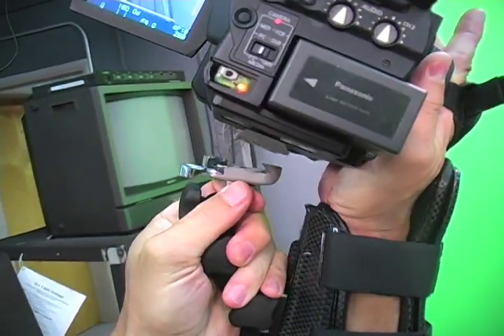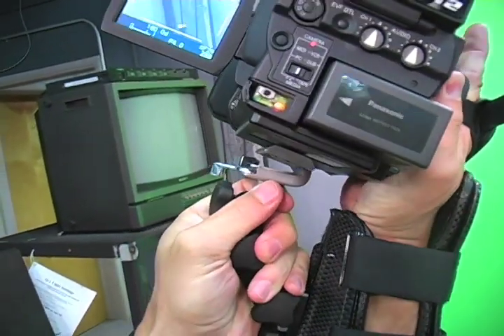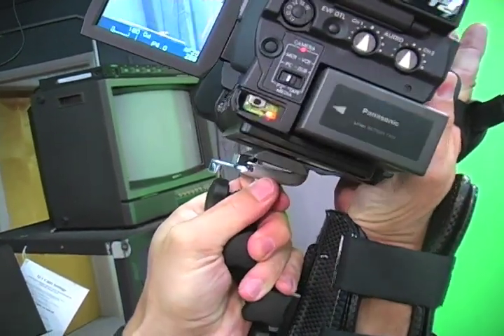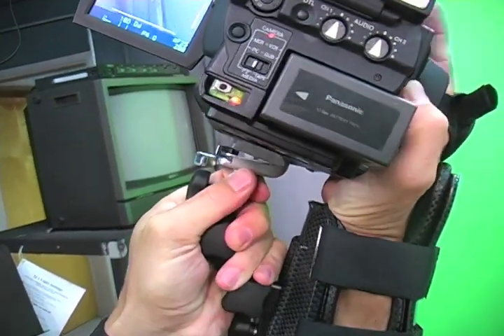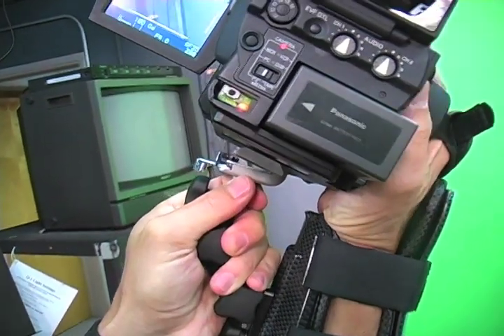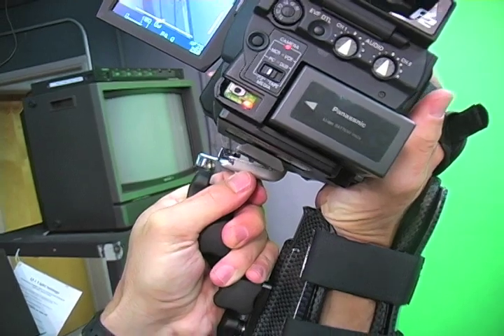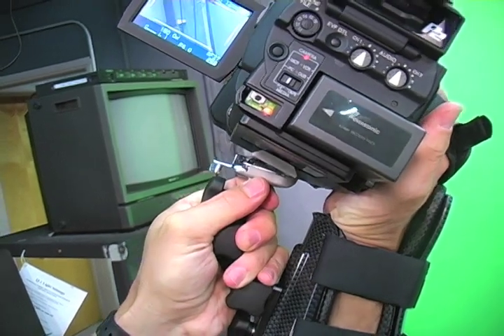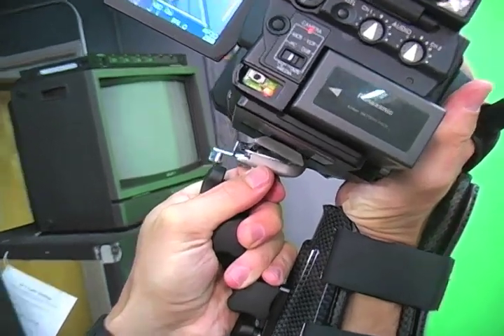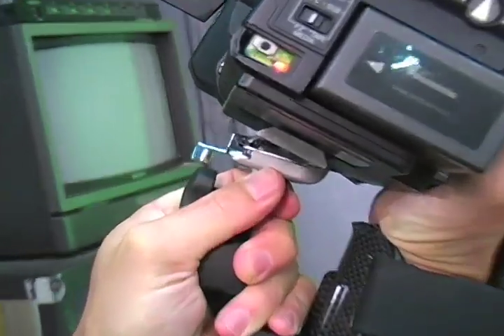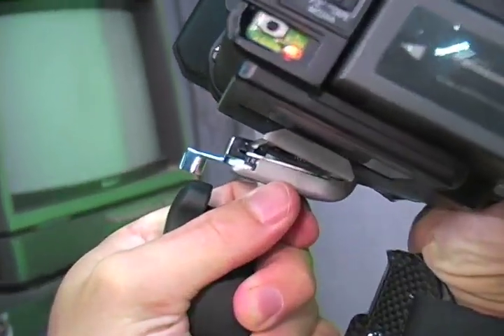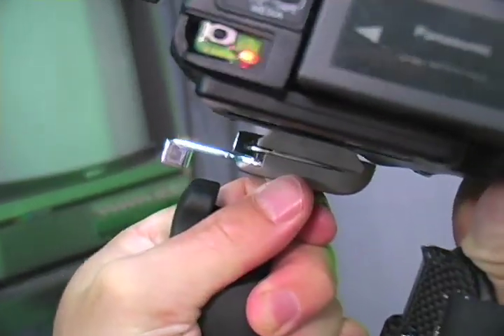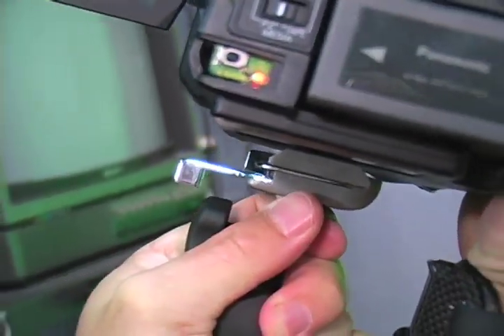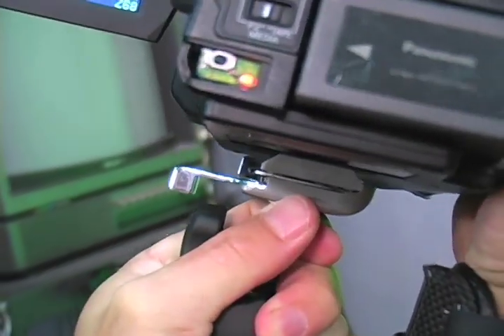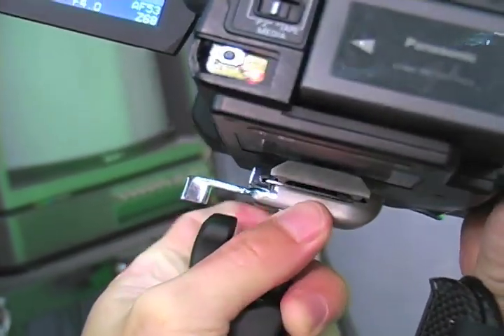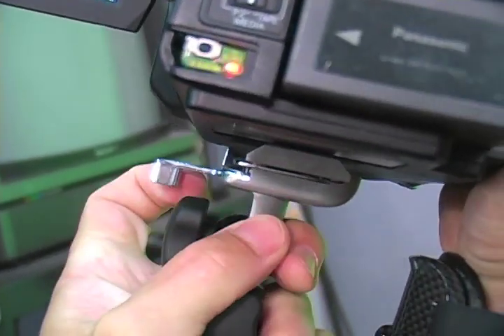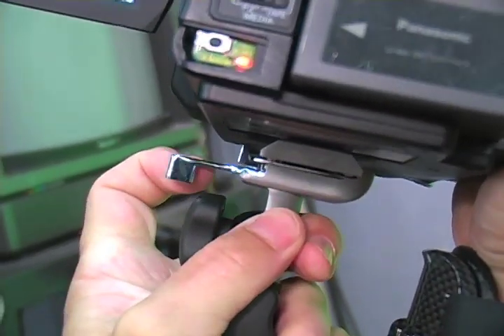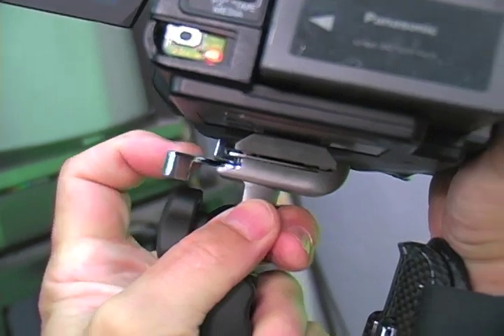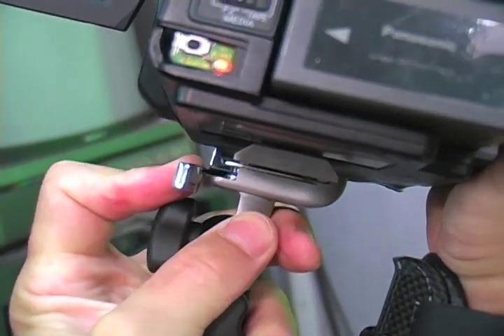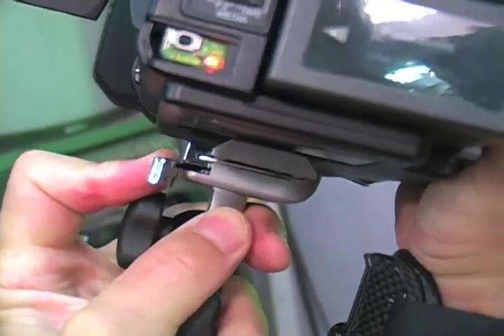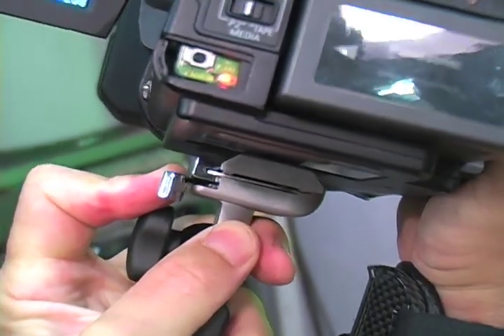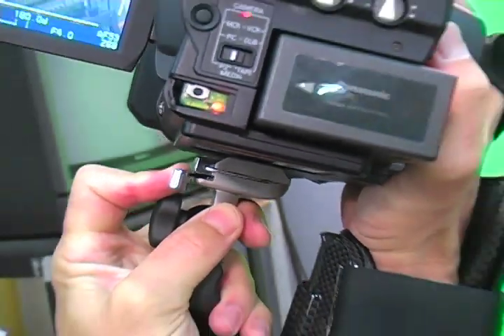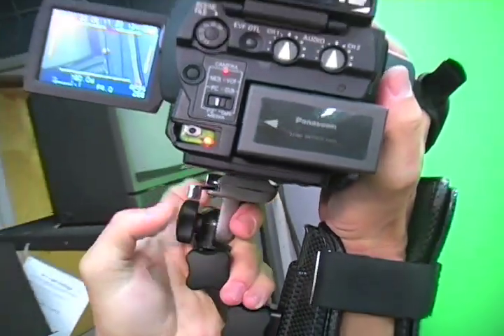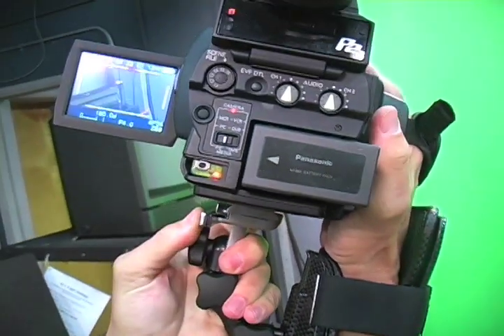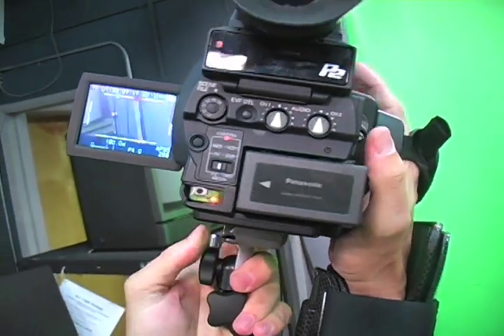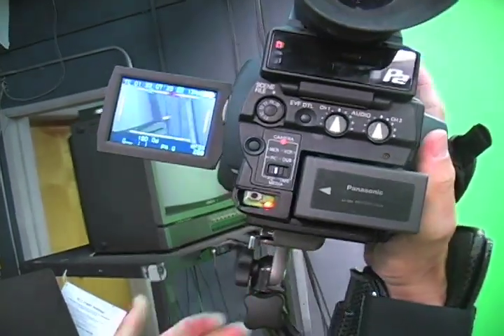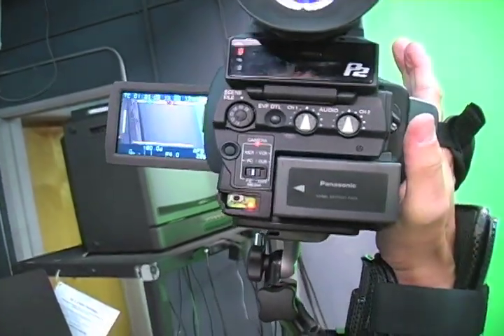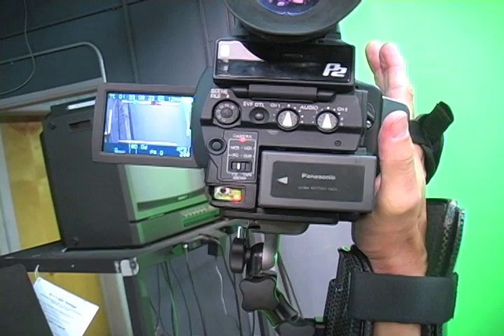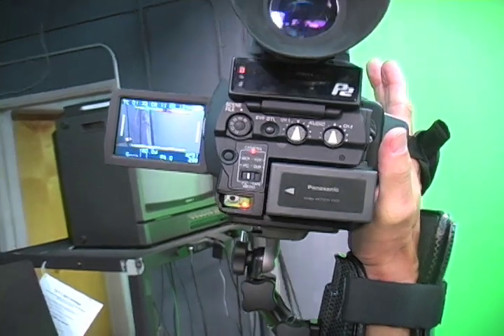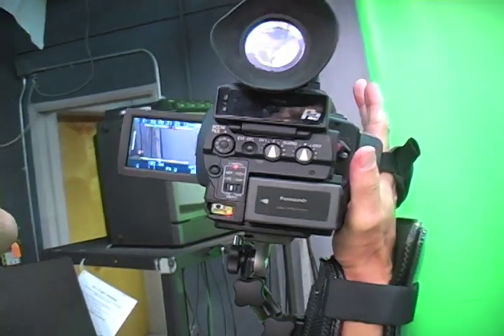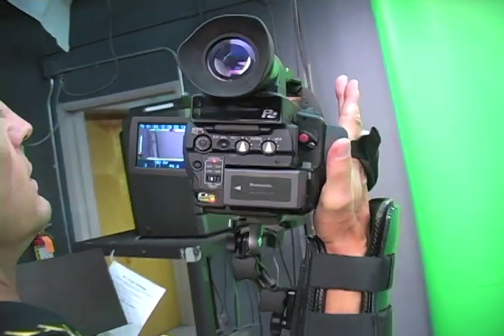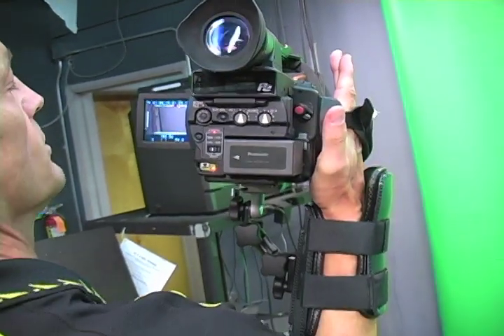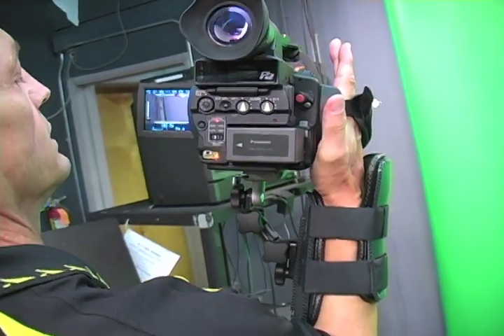Drop the camera into the right side of the mount like so. Push it down. The quick release mount will lock. Push the lever over into a locking position on the quick release mount. Now it's locked. Camera is ready to go.